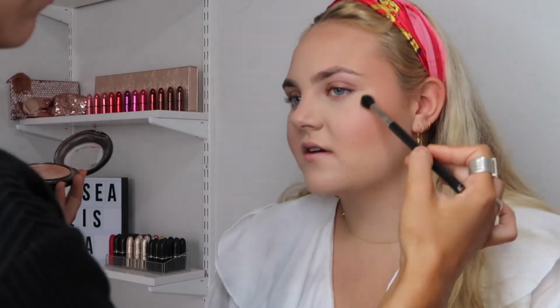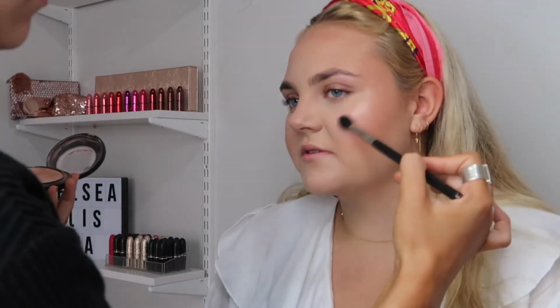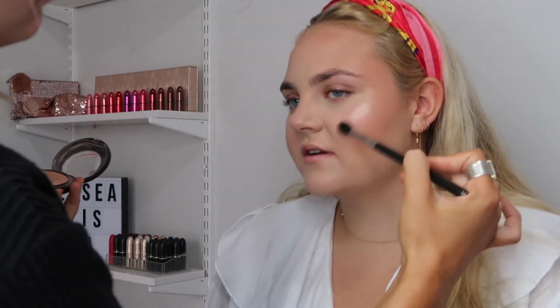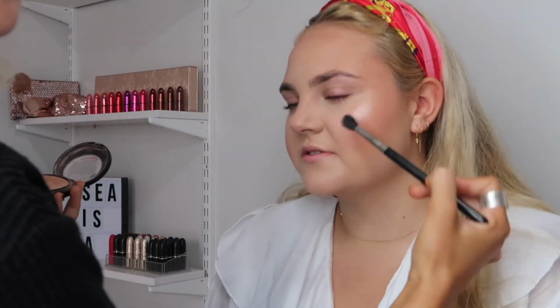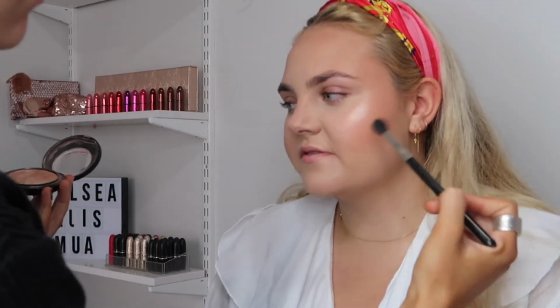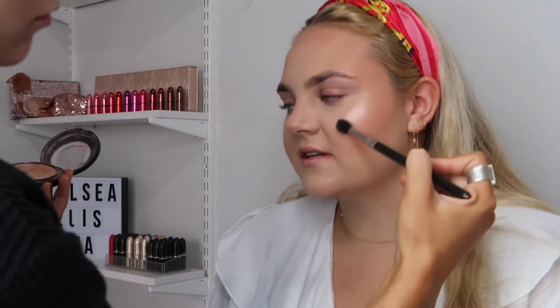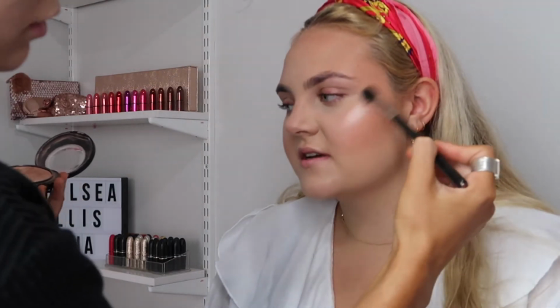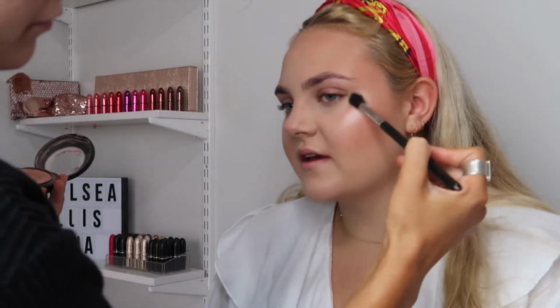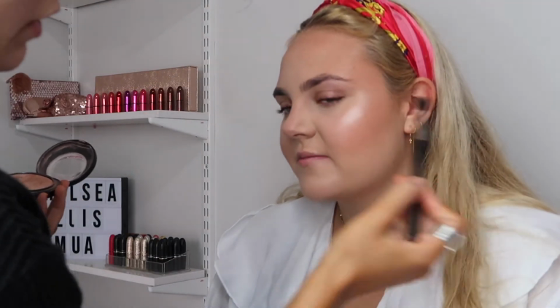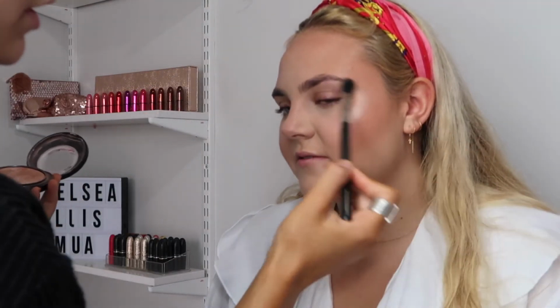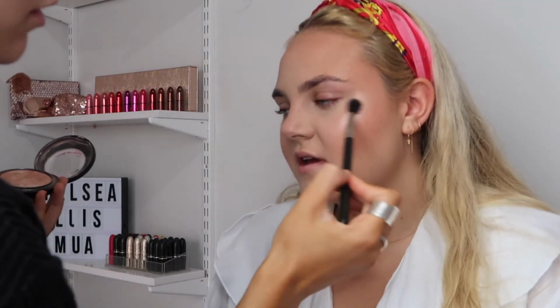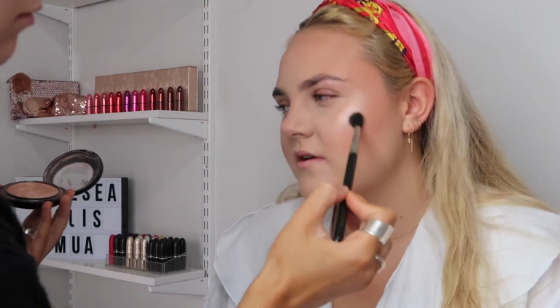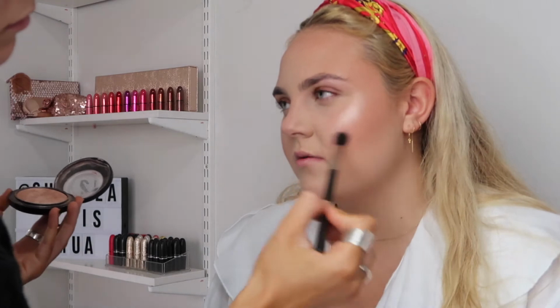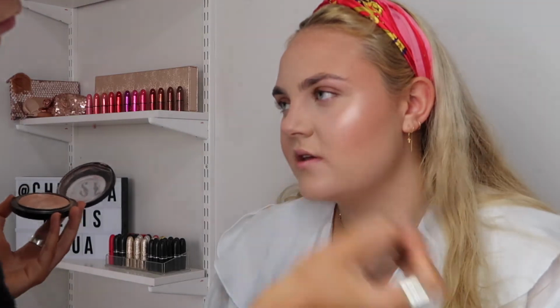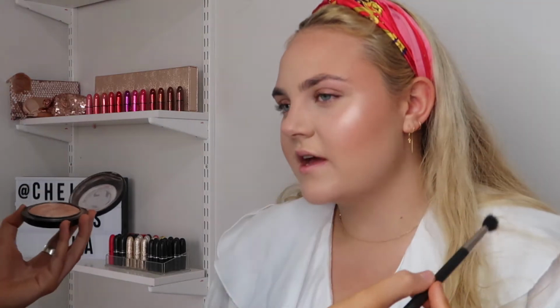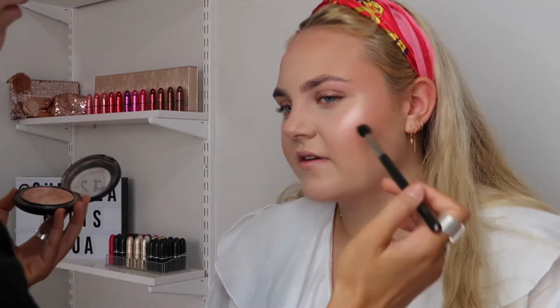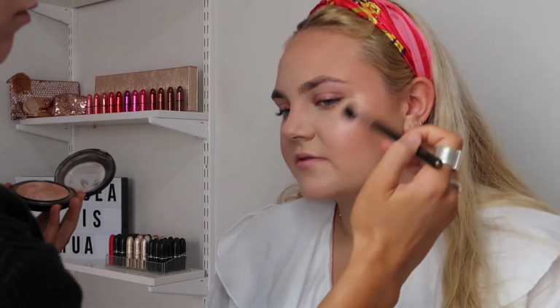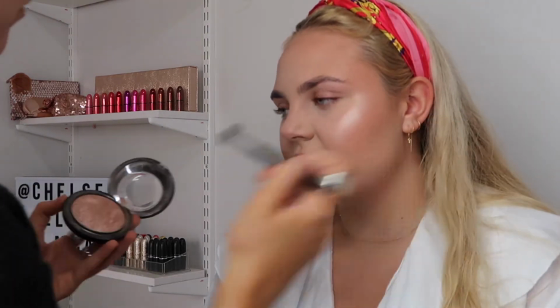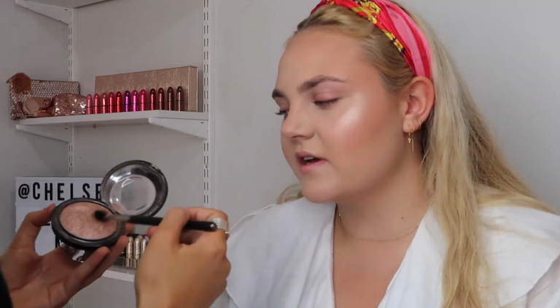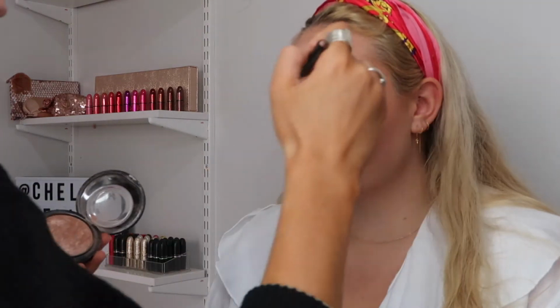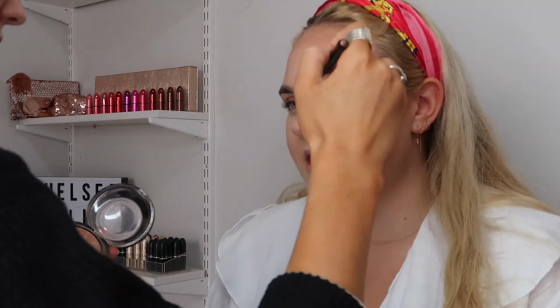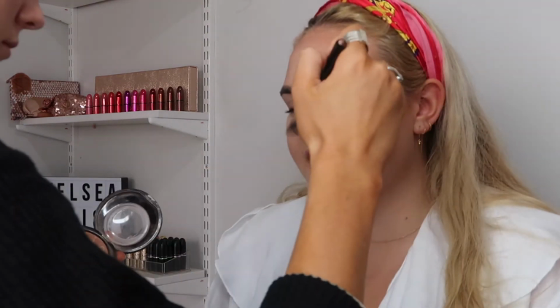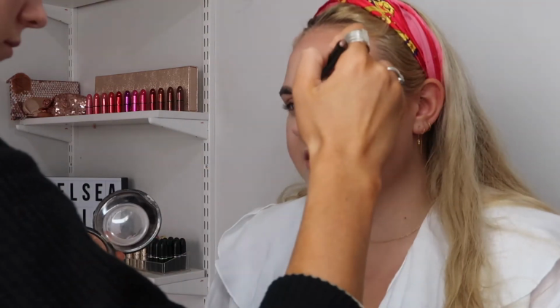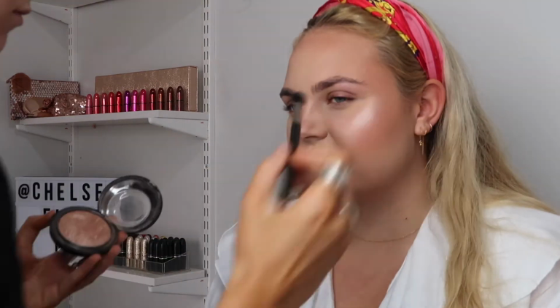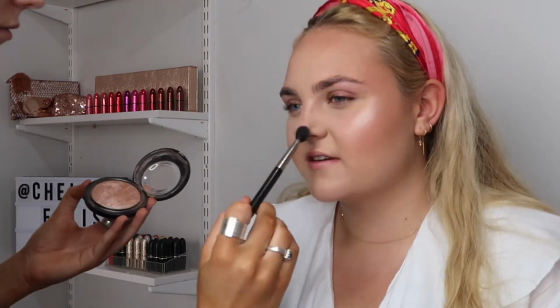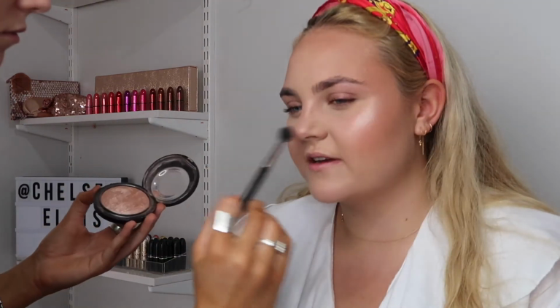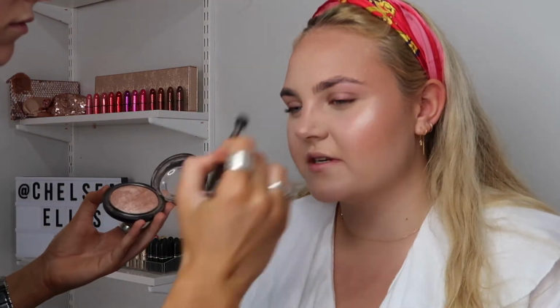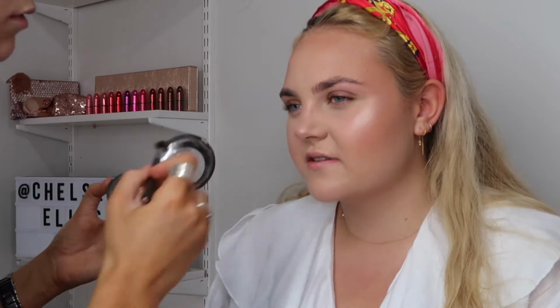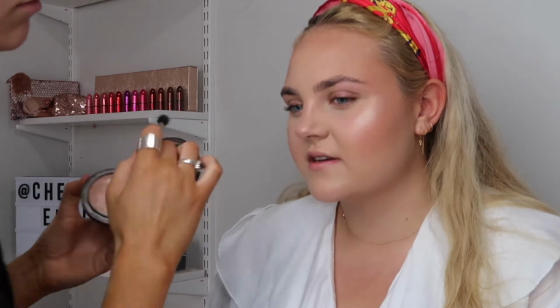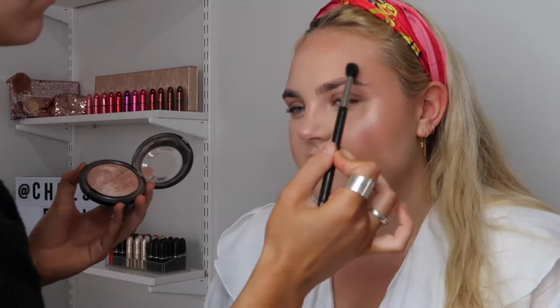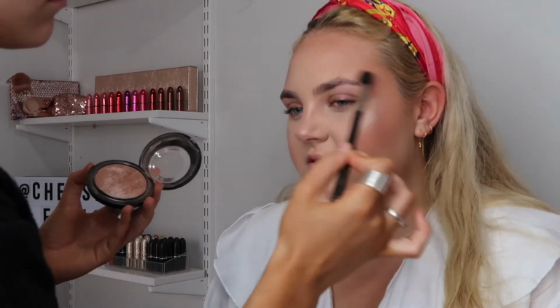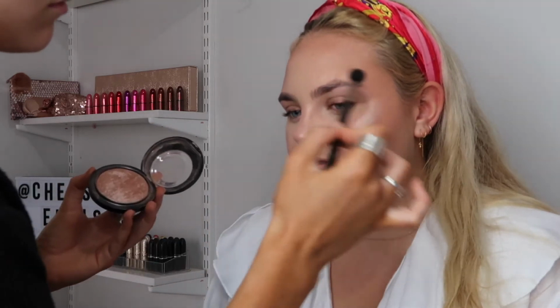Using MAC Cosmetics Soft and Gentle on the cheekbones, the bridge of the nose, the cupid's bow, as well as the forehead. I only like to place a small amount on the forehead just to bring back a little bit of shine without looking too false.